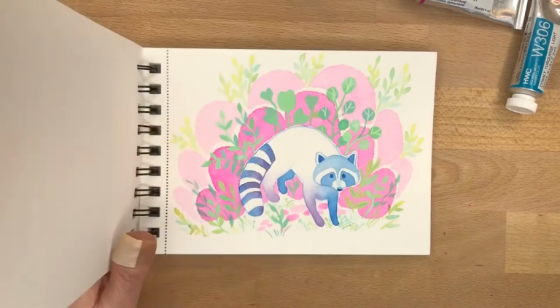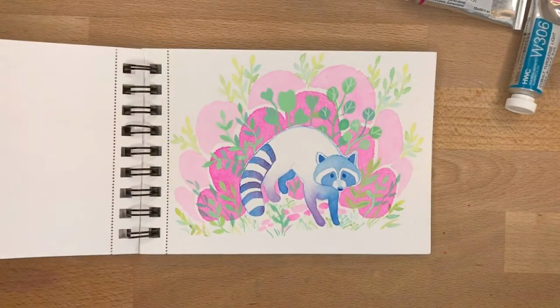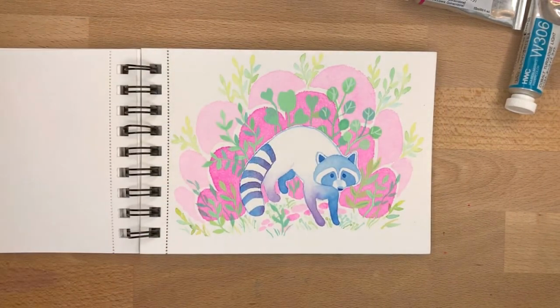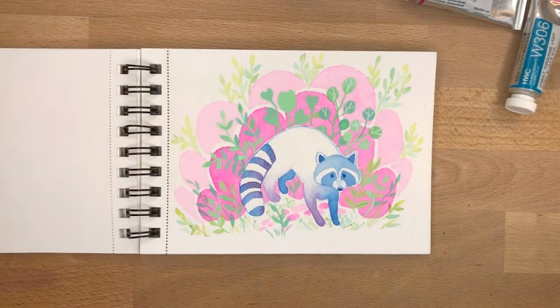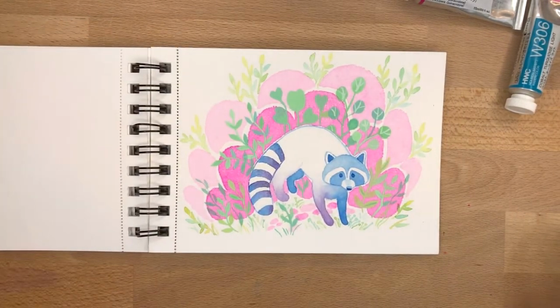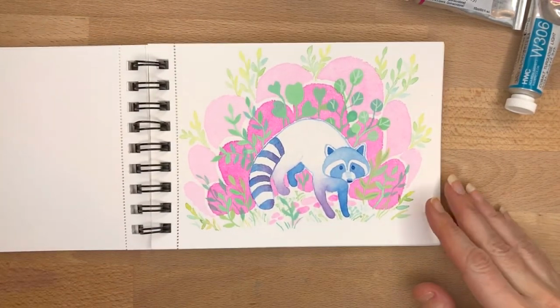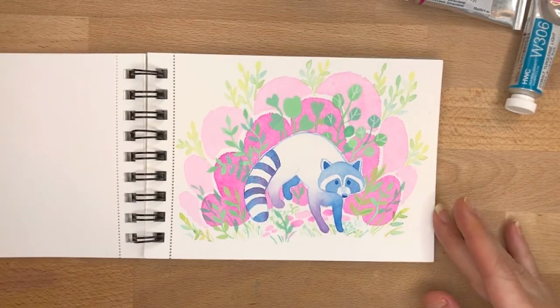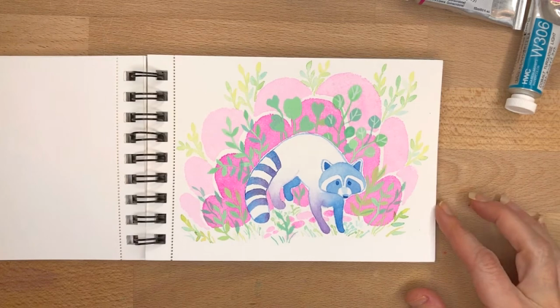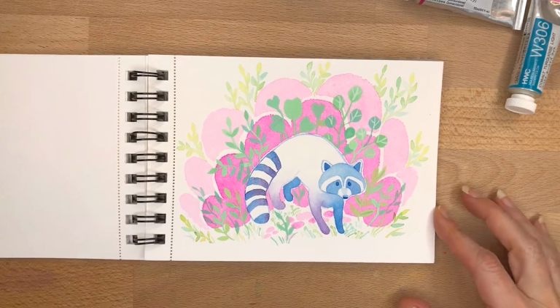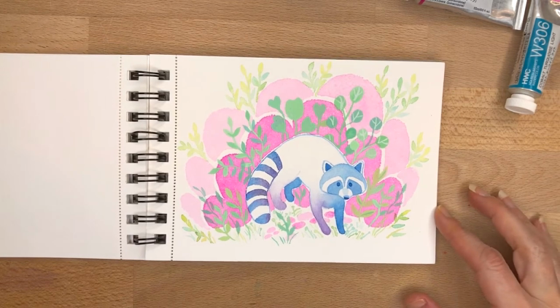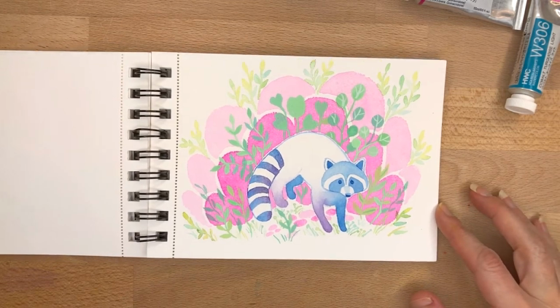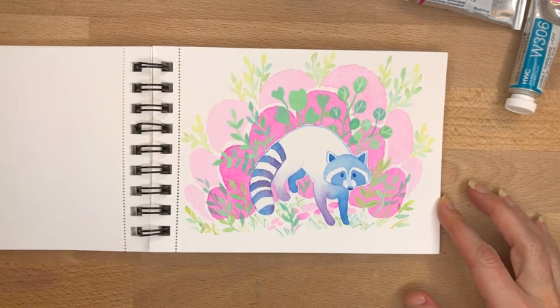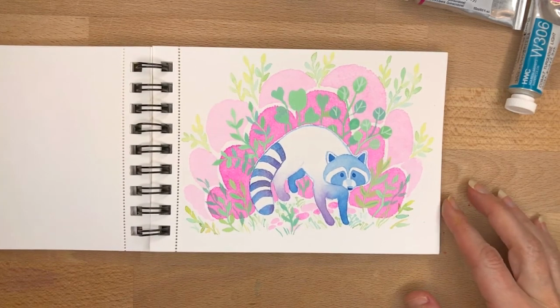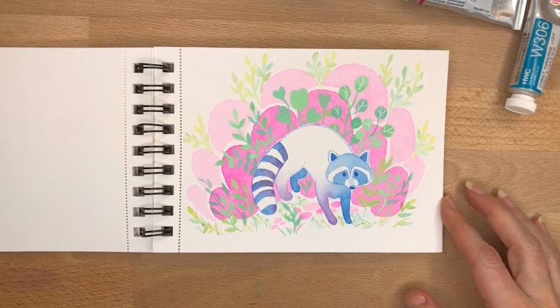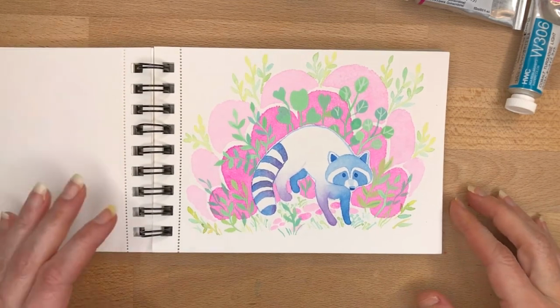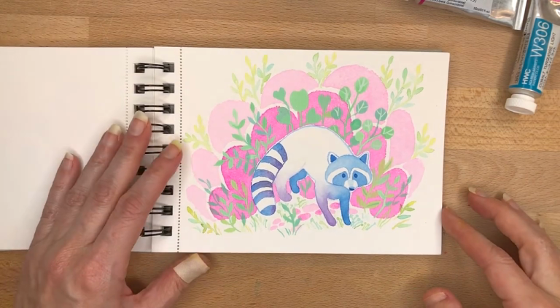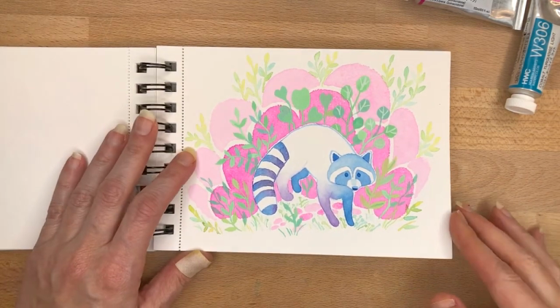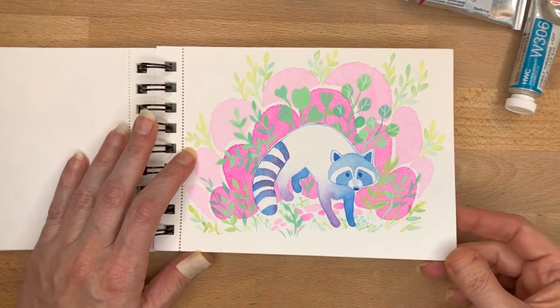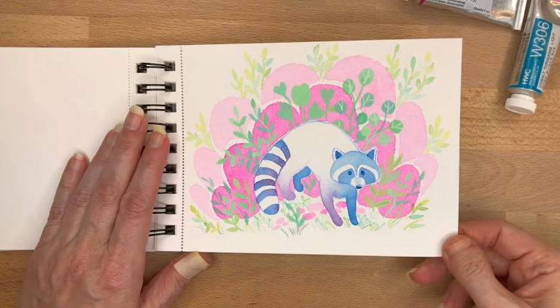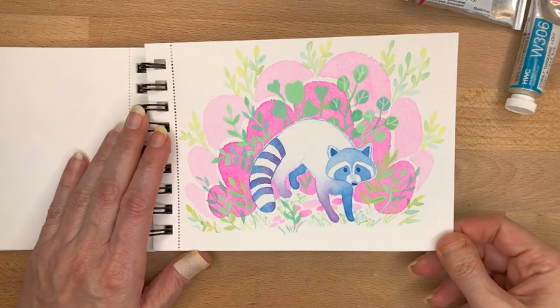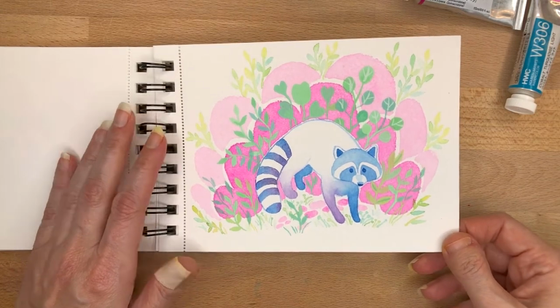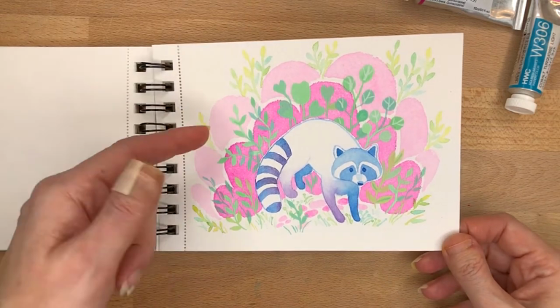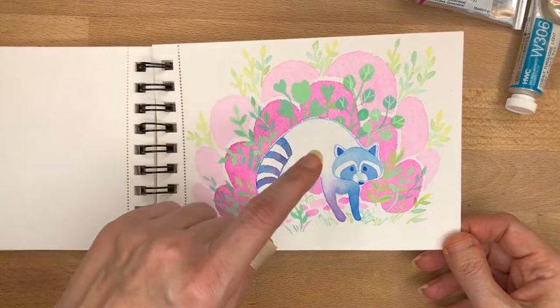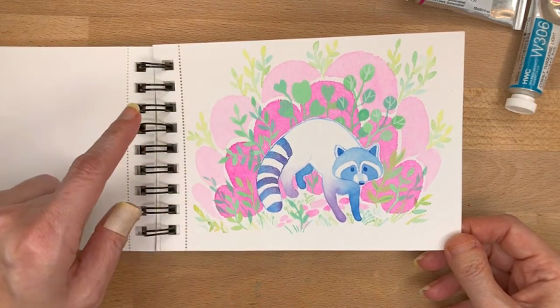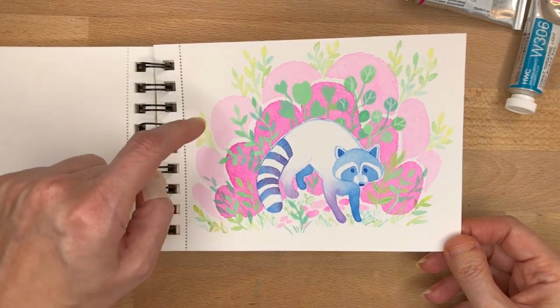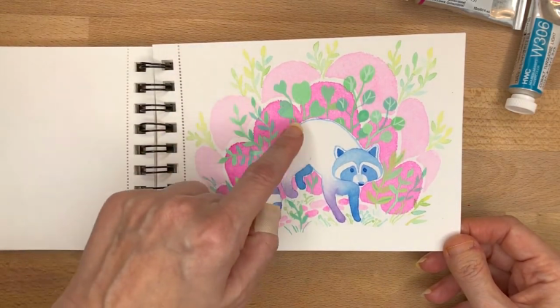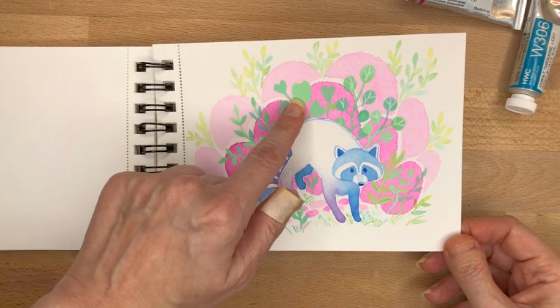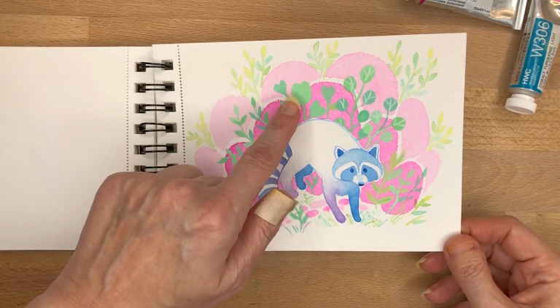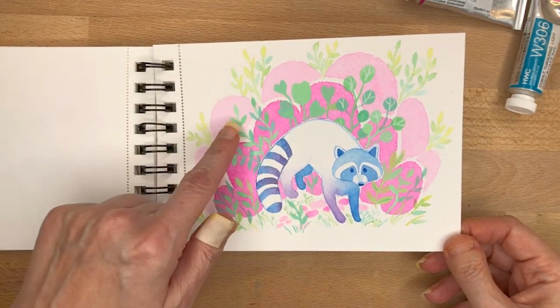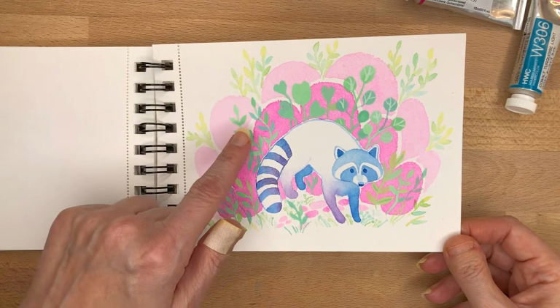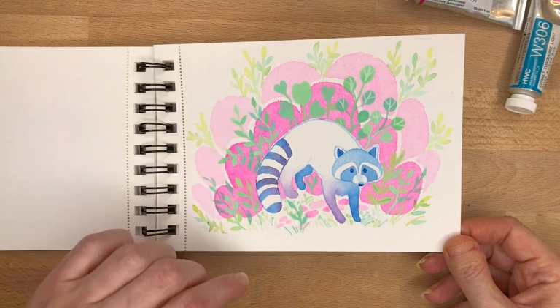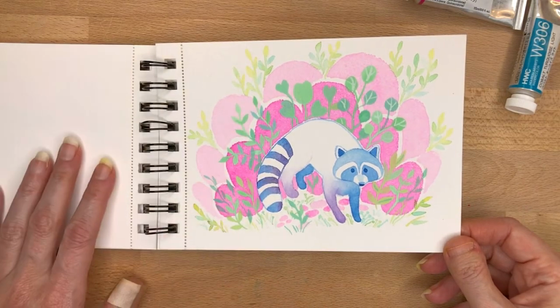Then I went and tried again and I created this little guy, and I liked him a lot more. This is also a time when I was combining watercolor with gouache, because these plants are gouache.